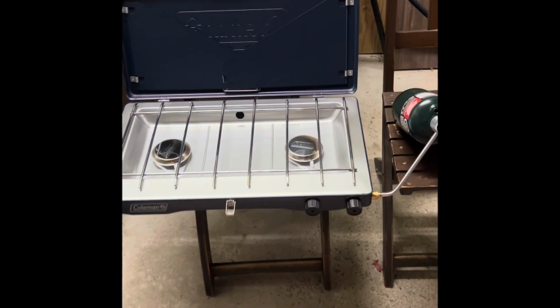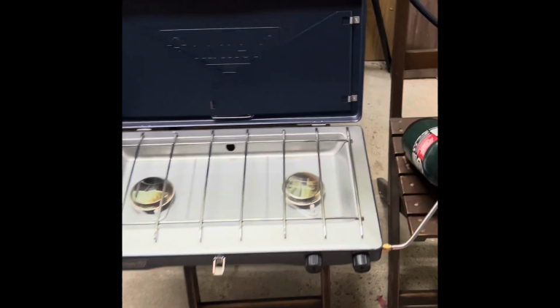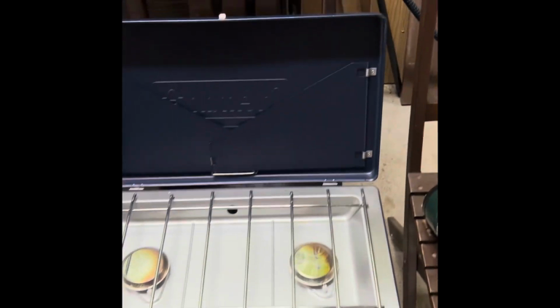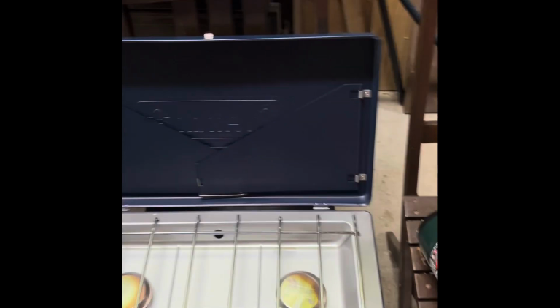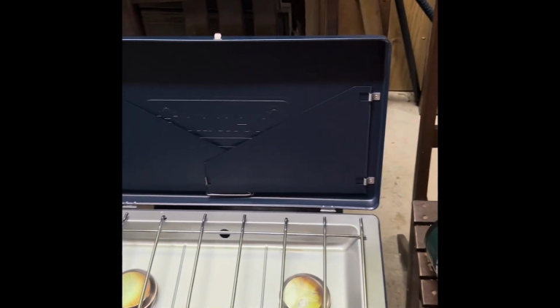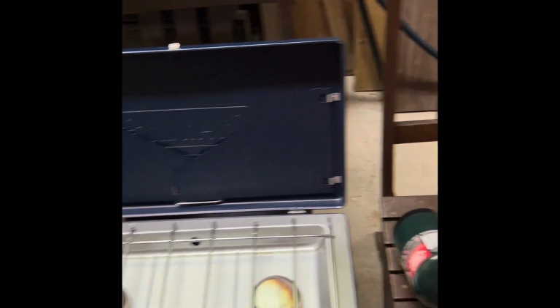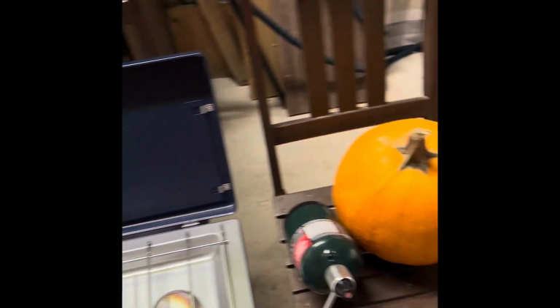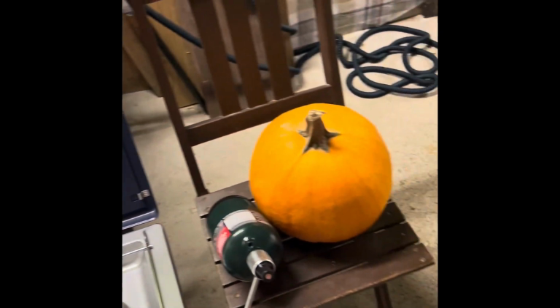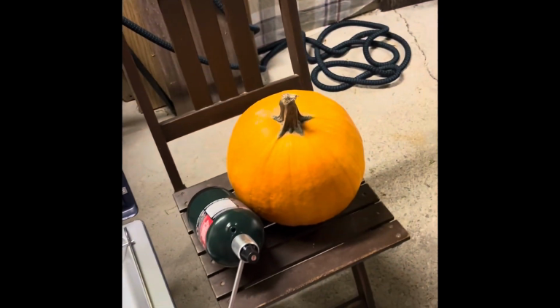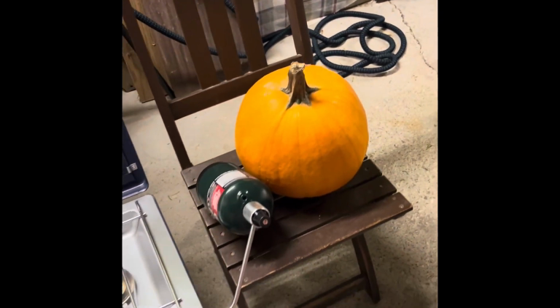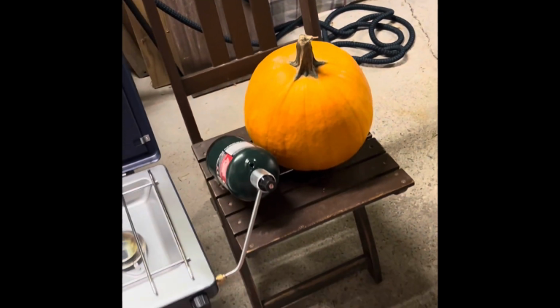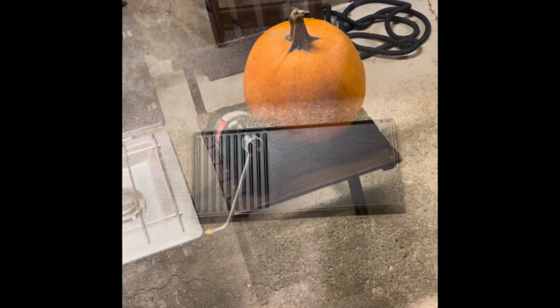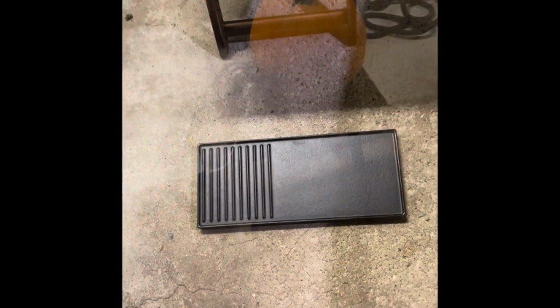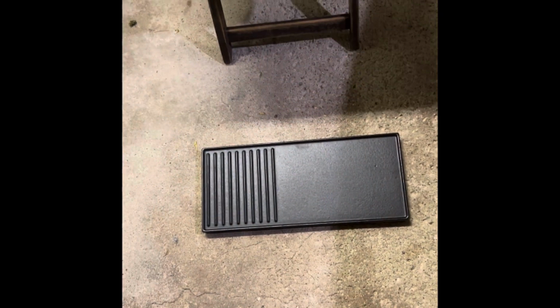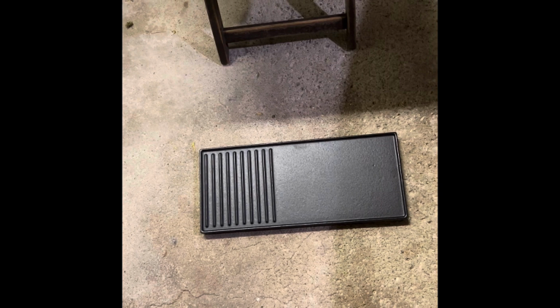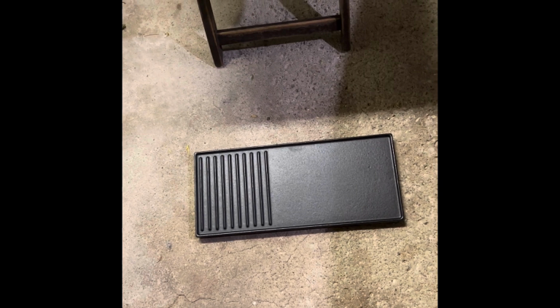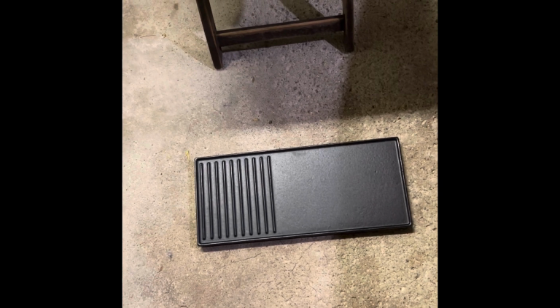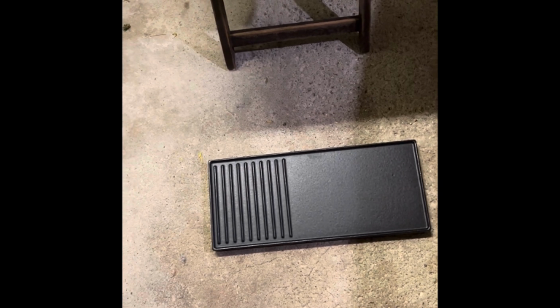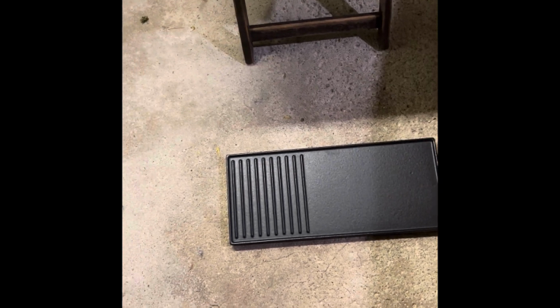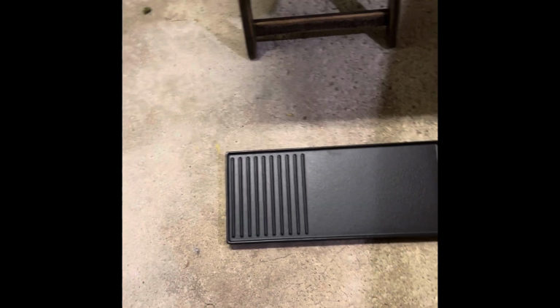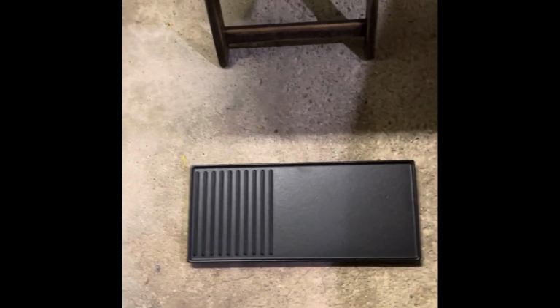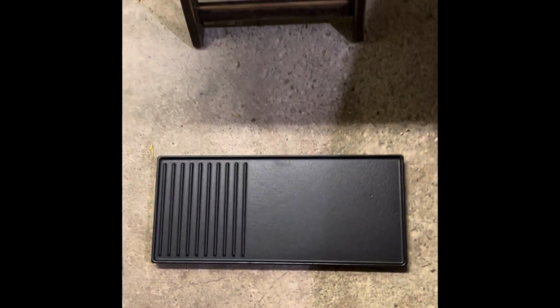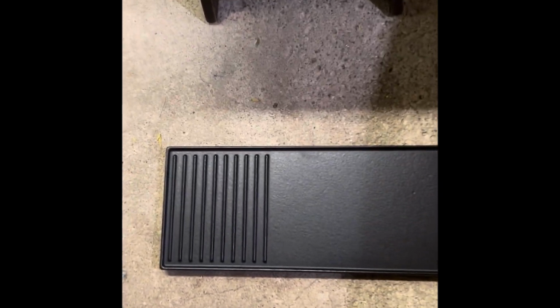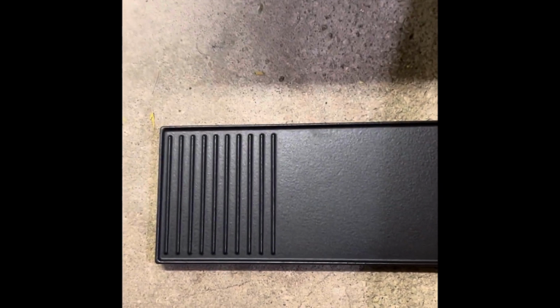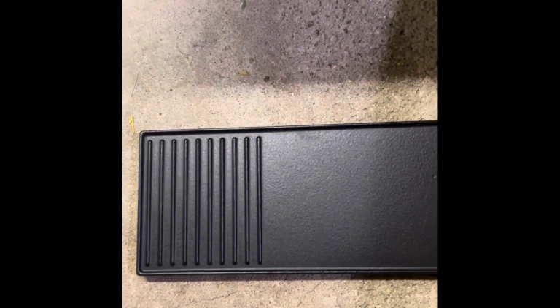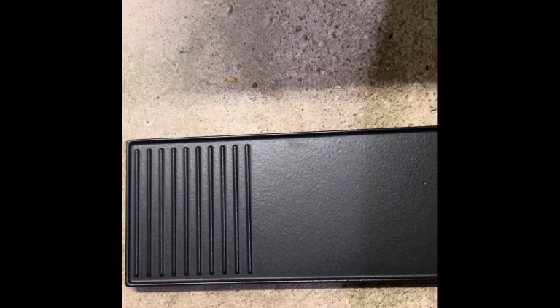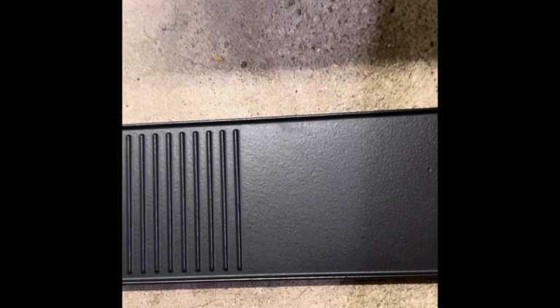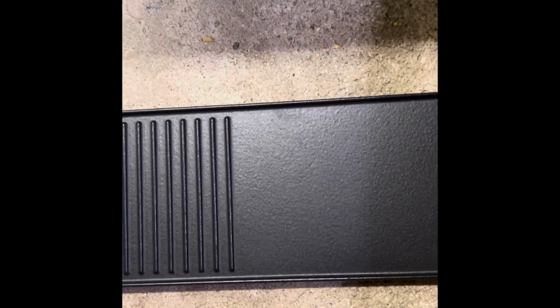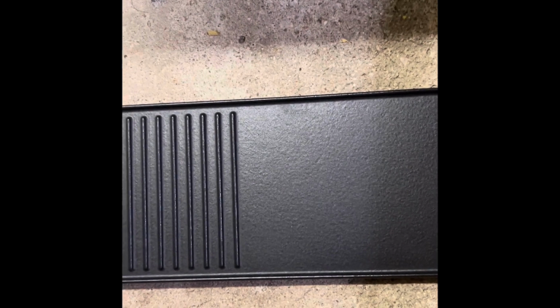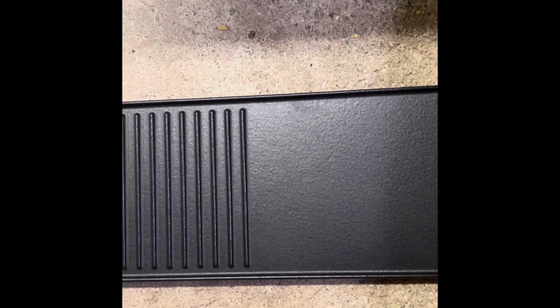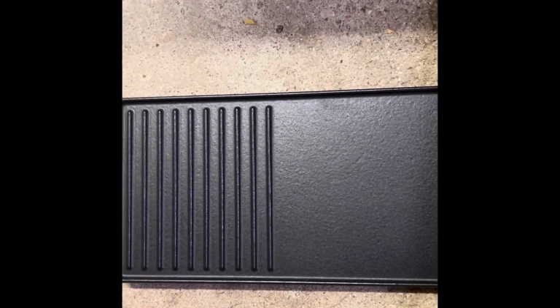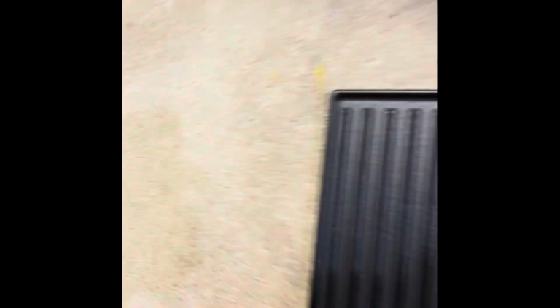Man, I can't wait to use this thing. Happy October! One thing I forgot to add is that this setup came with a cast iron grill.